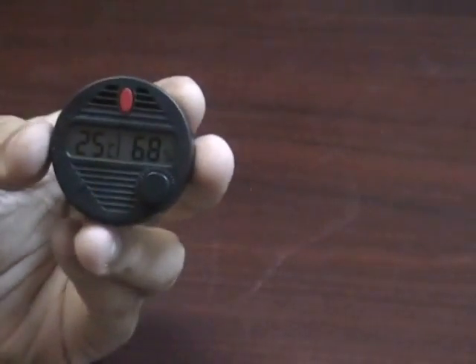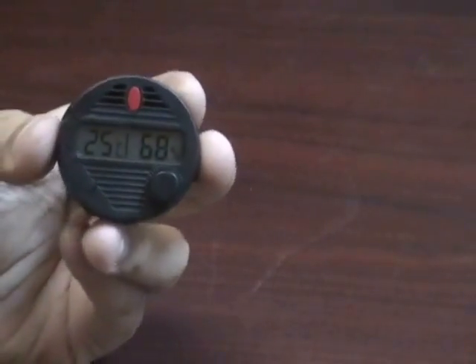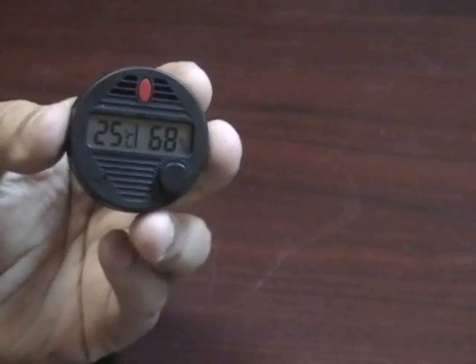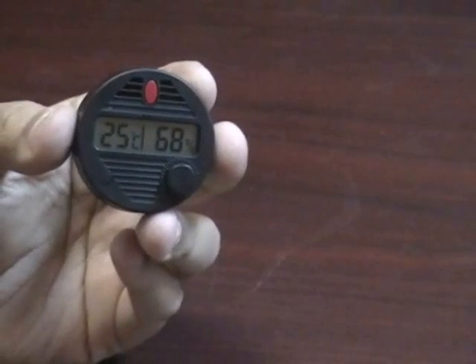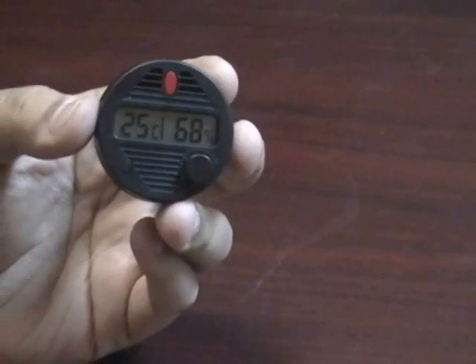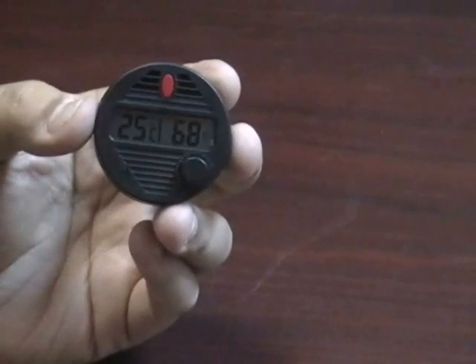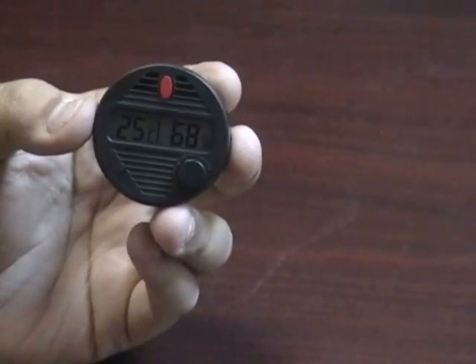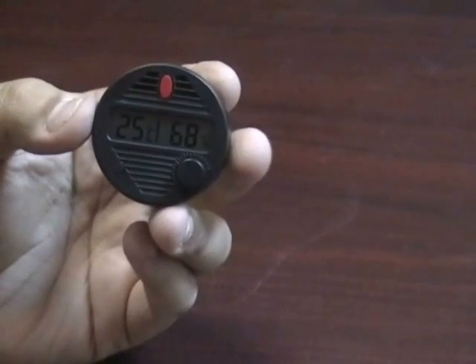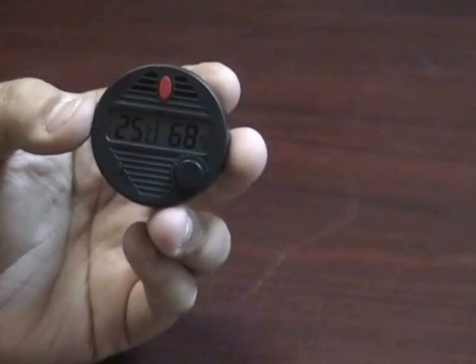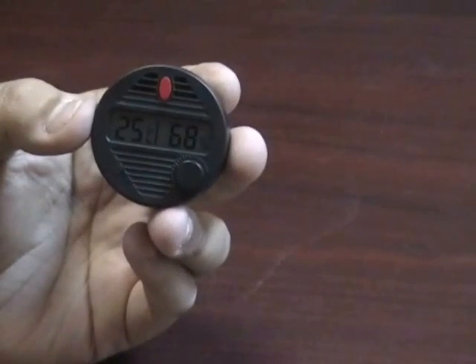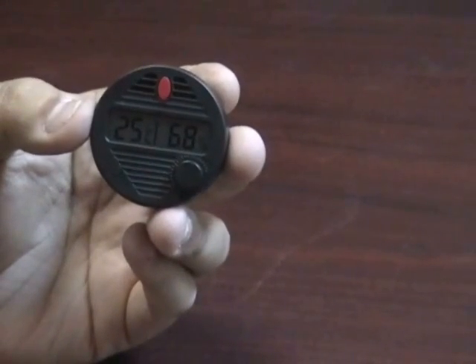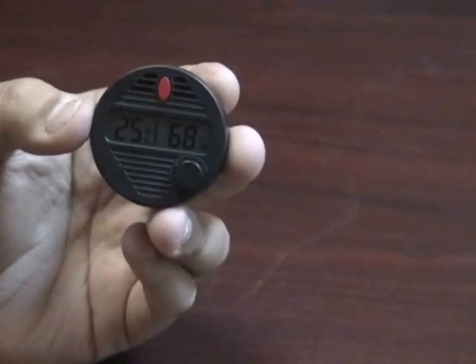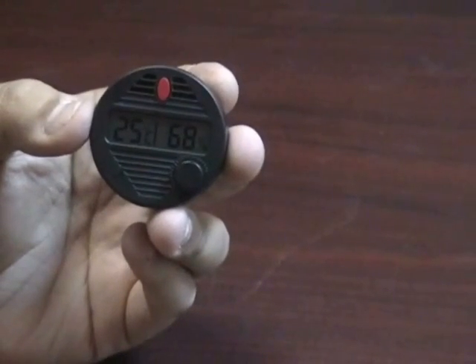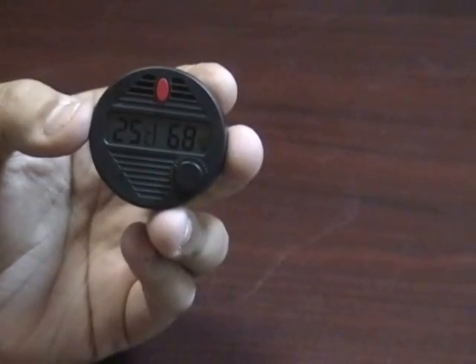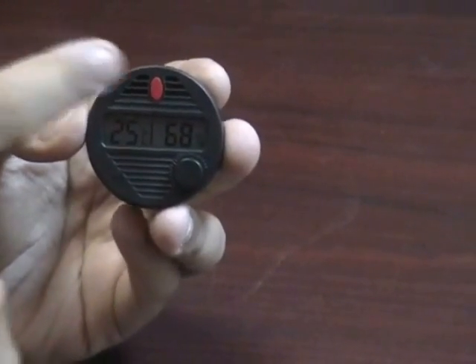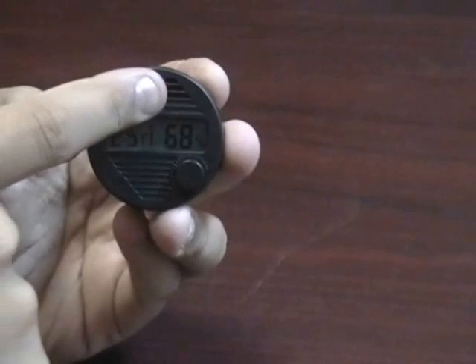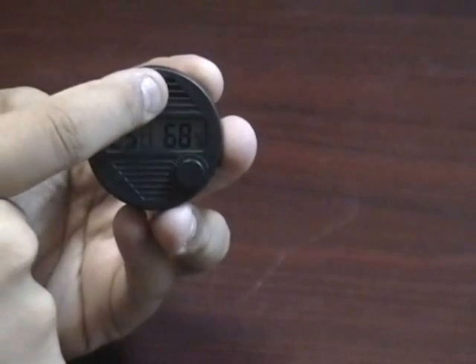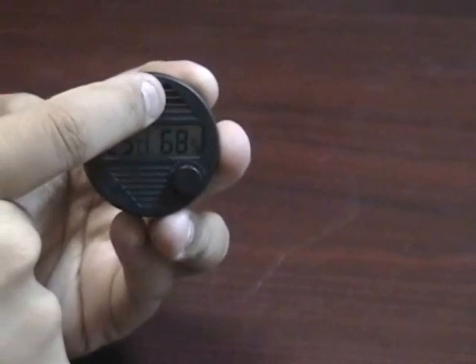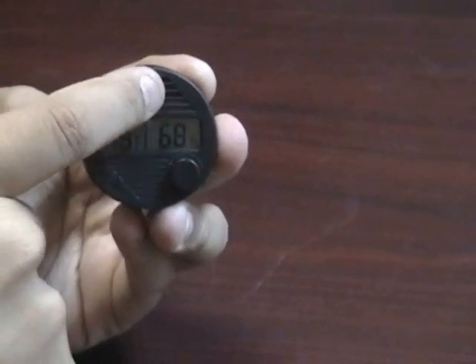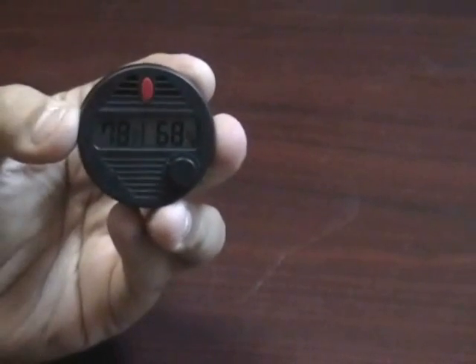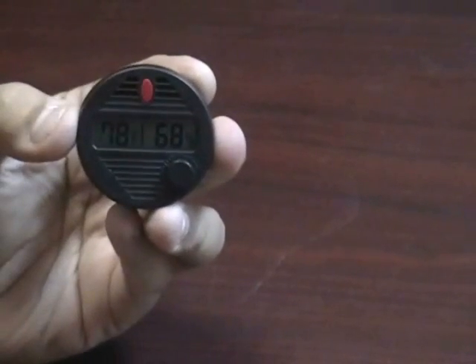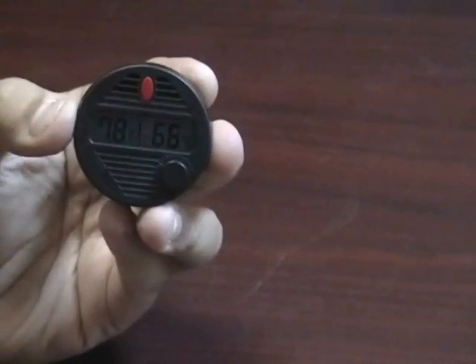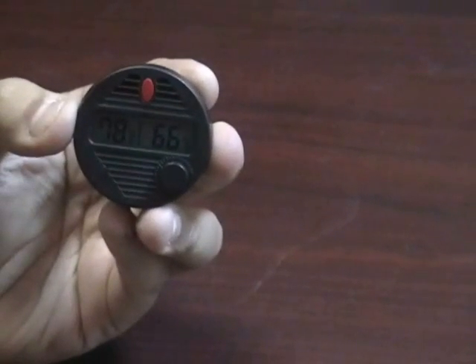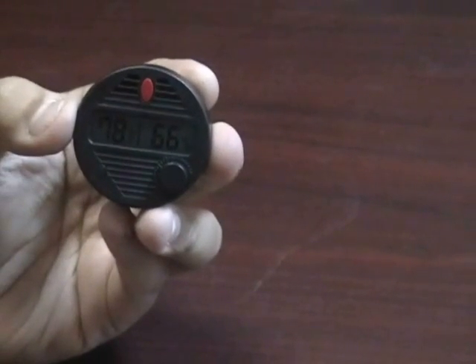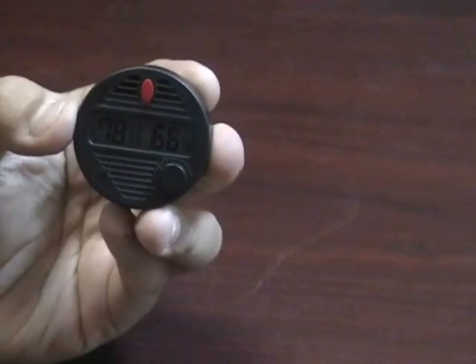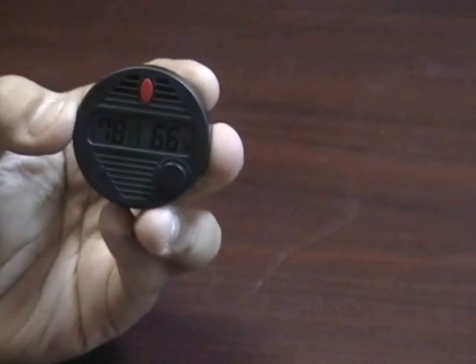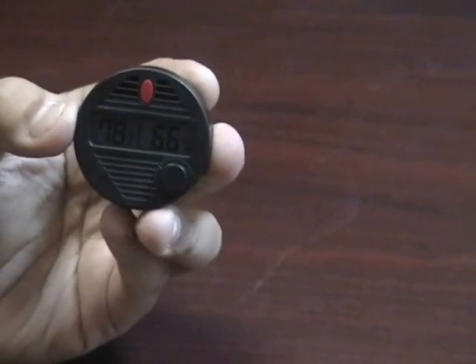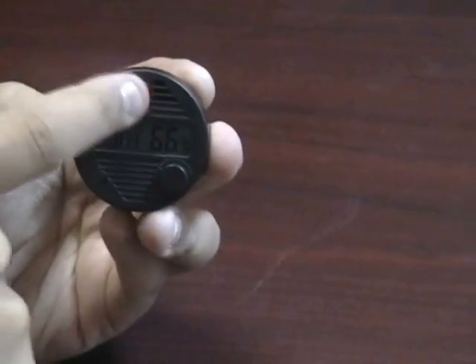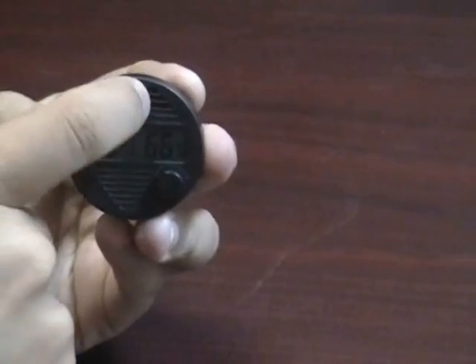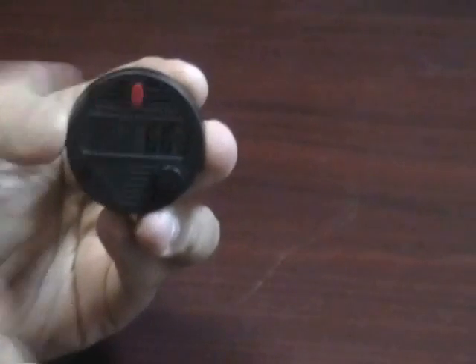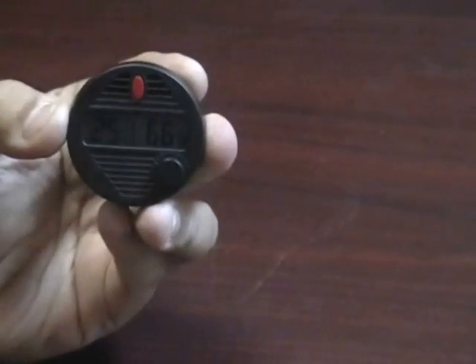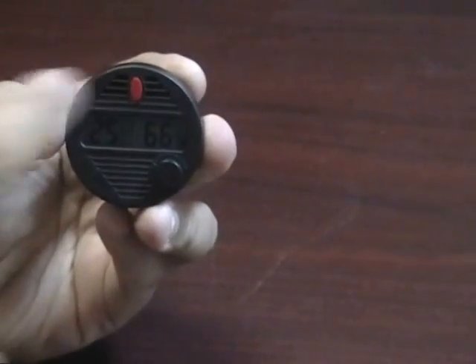By default this hygrometer will display the temperature in Celsius. If you push the red button at the top it will convert to Fahrenheit, and it can easily go back and forth.